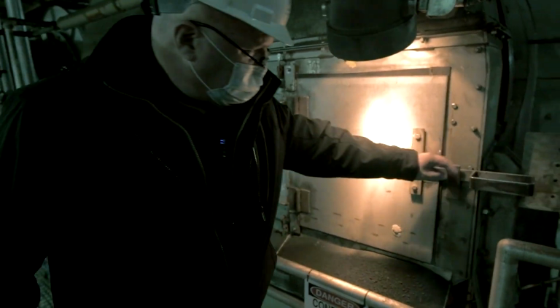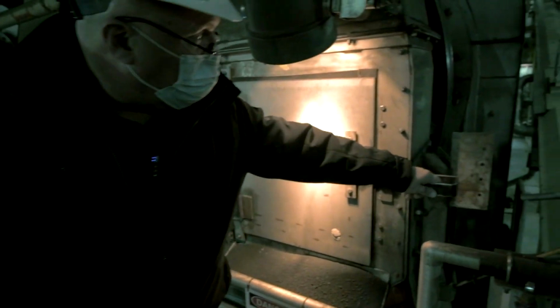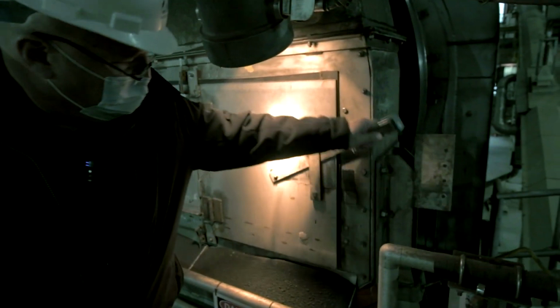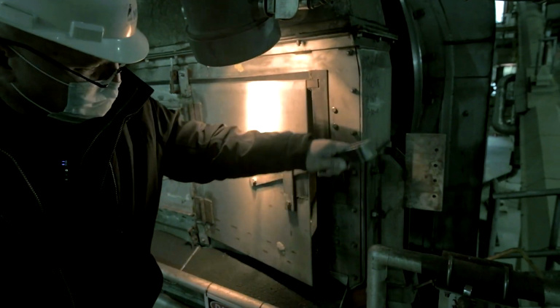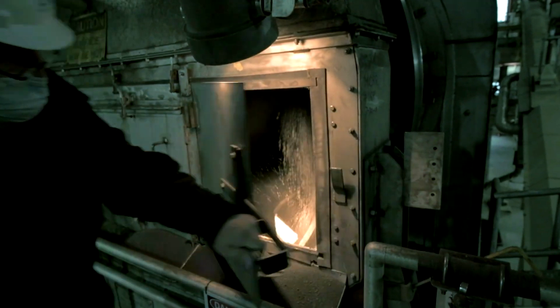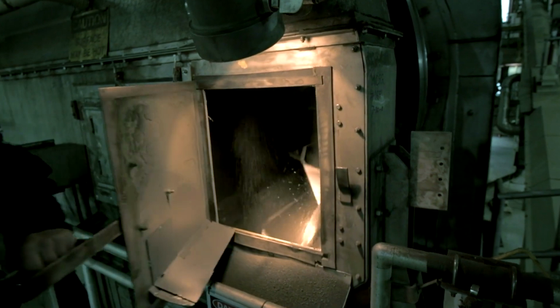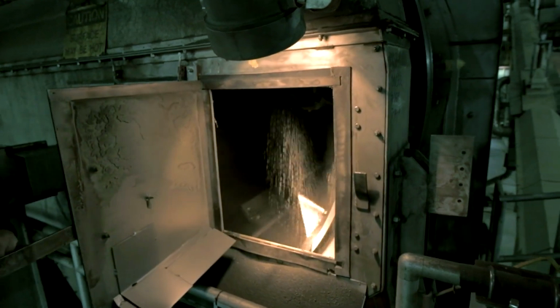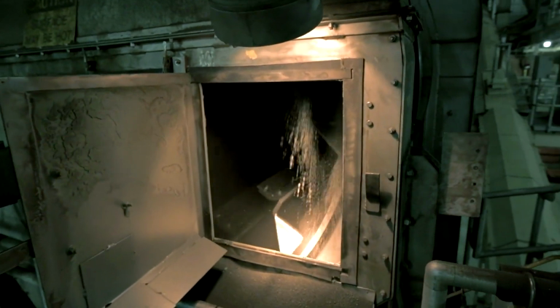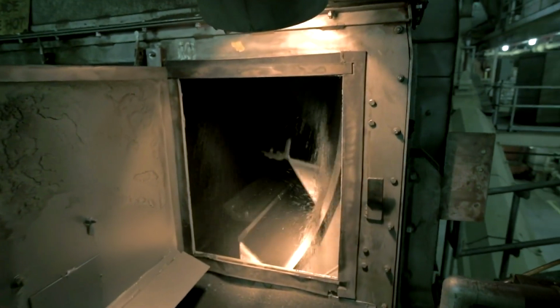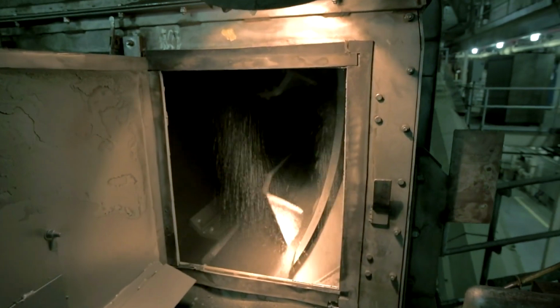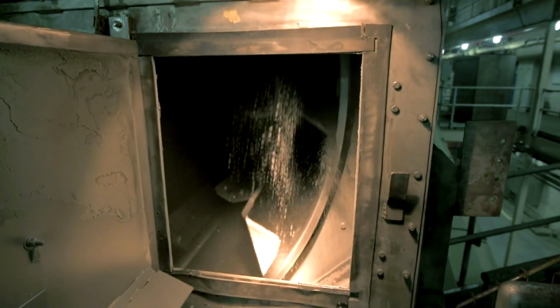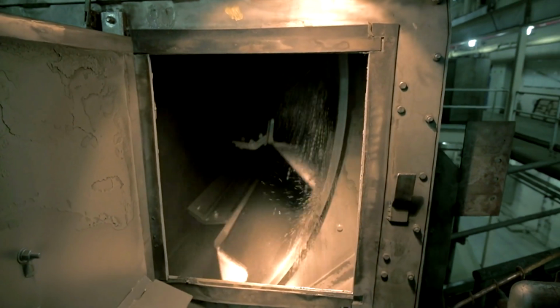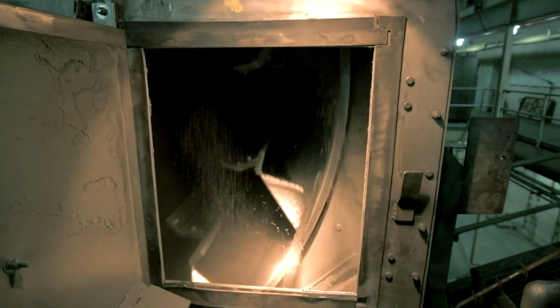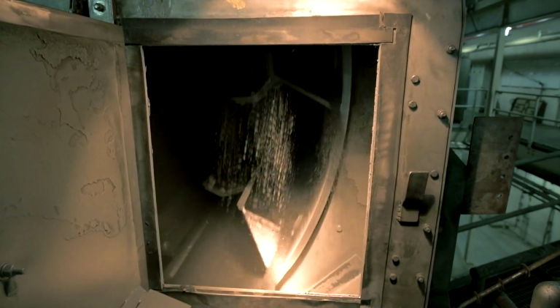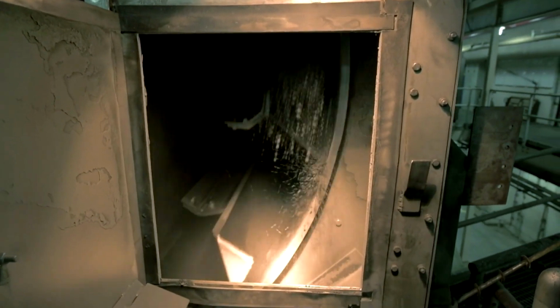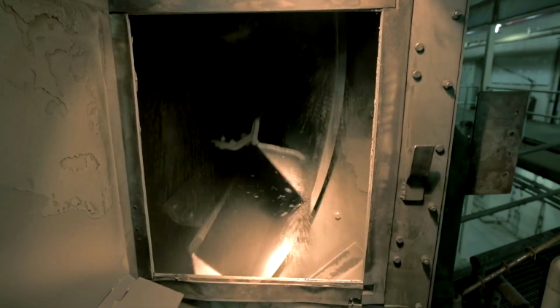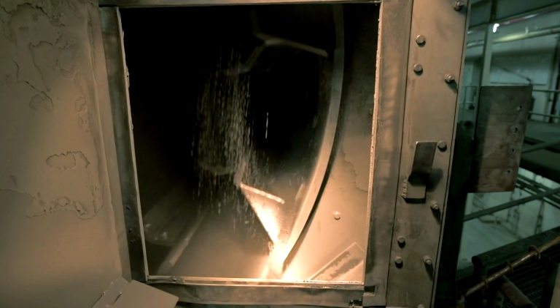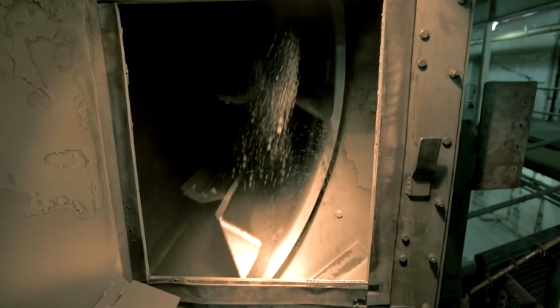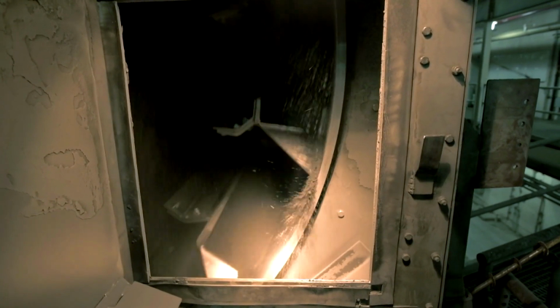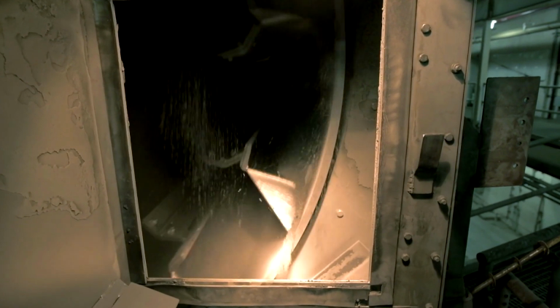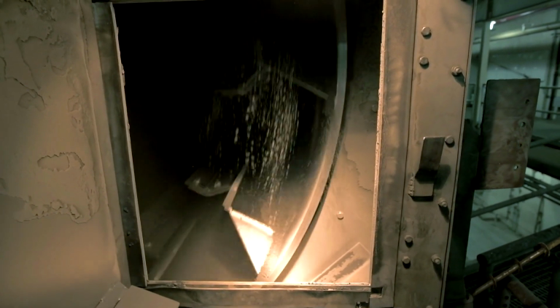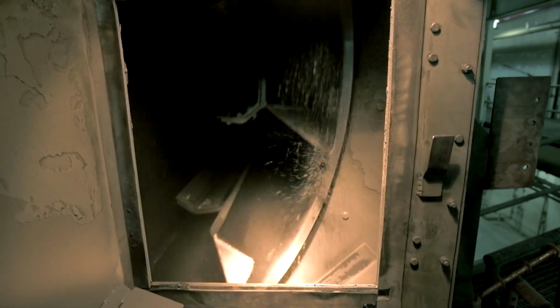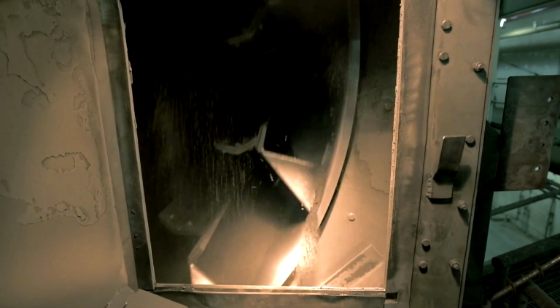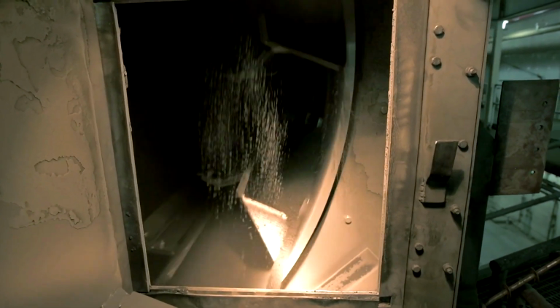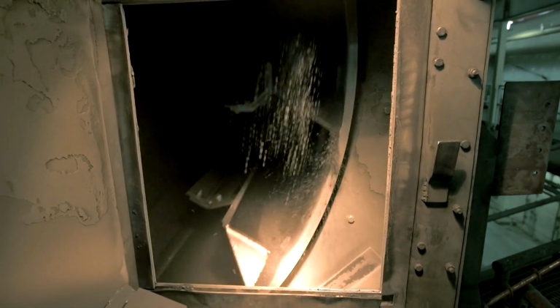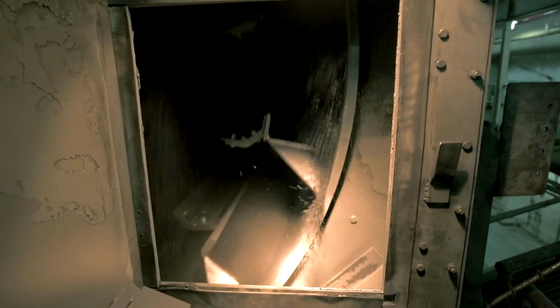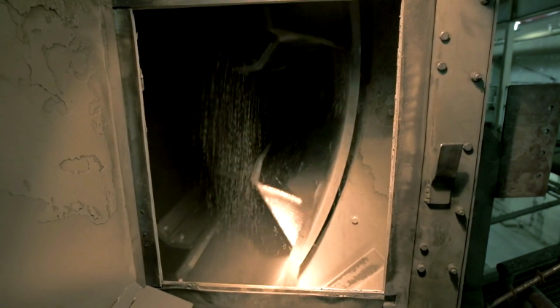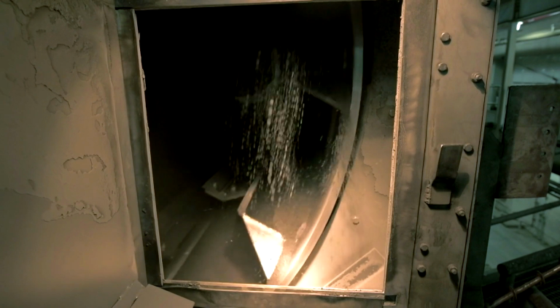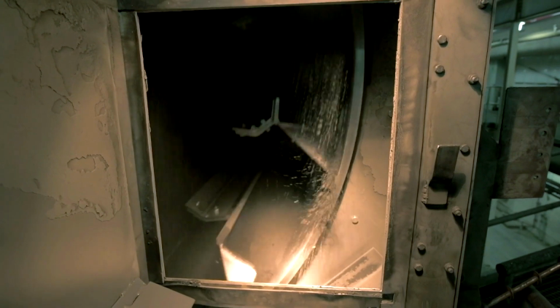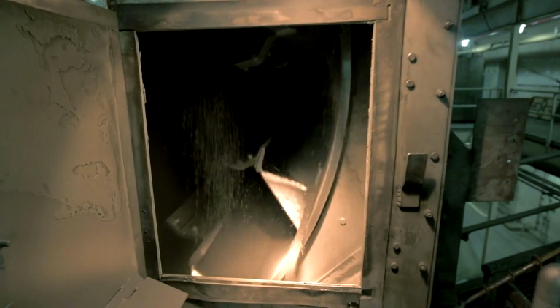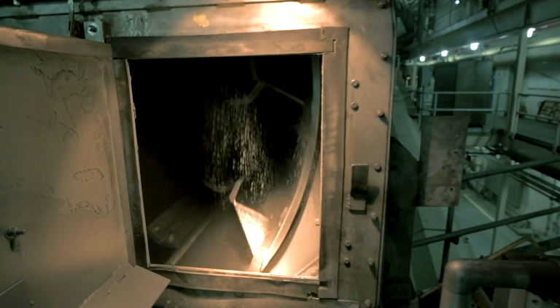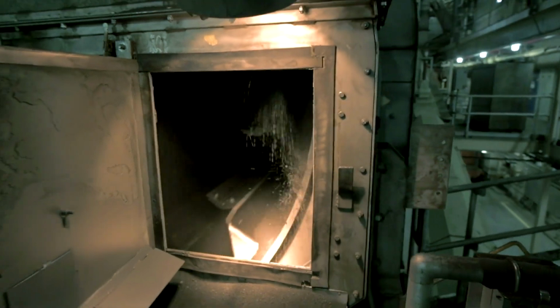Then they go to the dryer. They're in the dryer until they hit a certain temperature that helps guarantee there are no pathogens left. From there we bag it and sell nine different products.